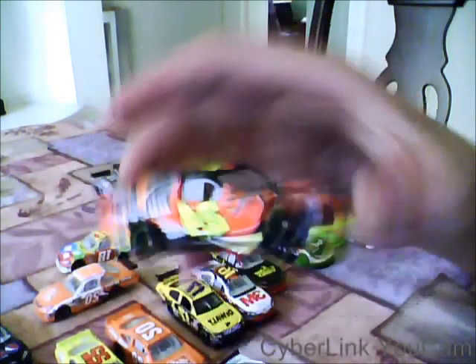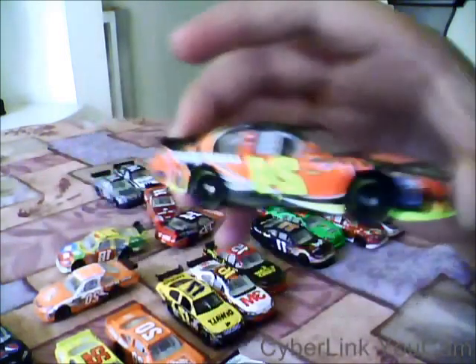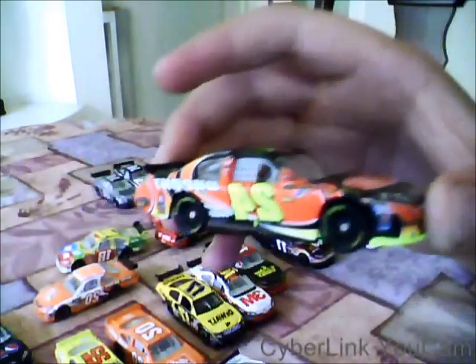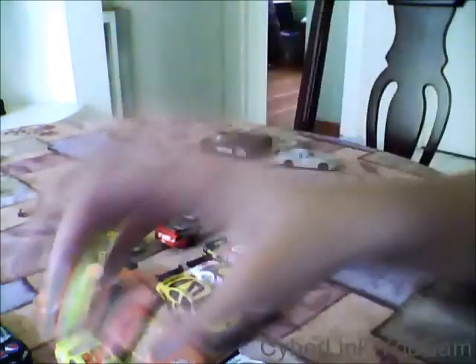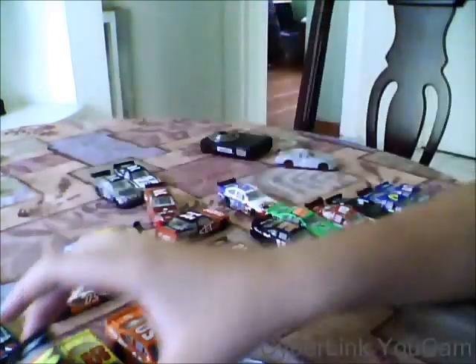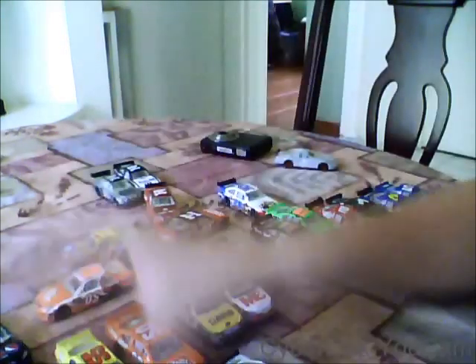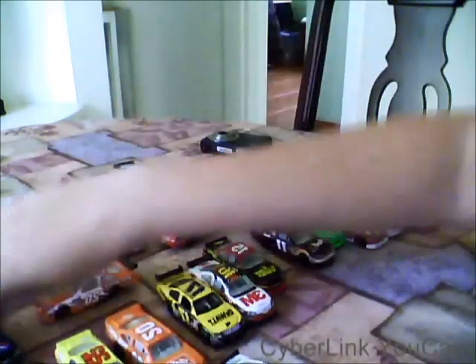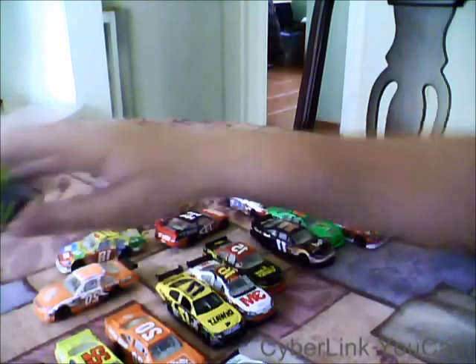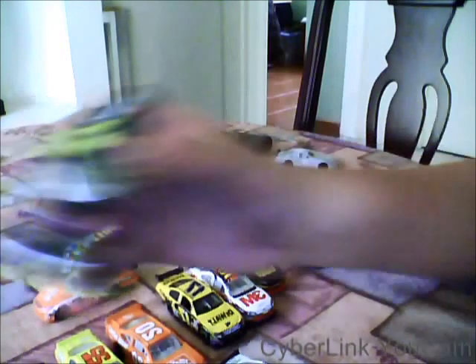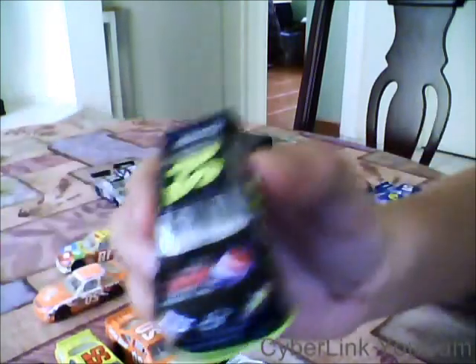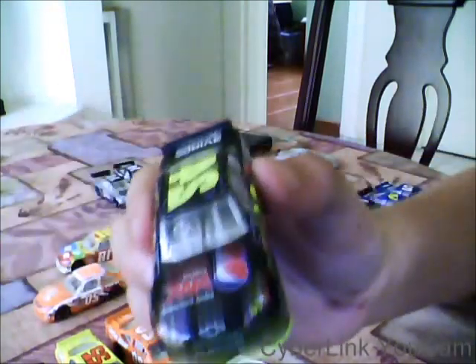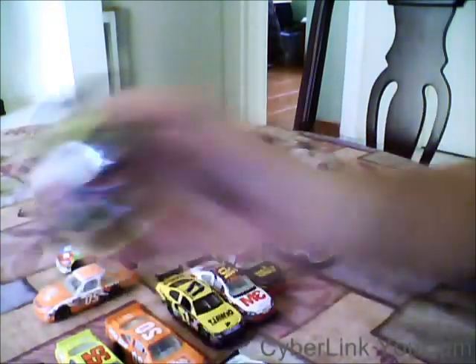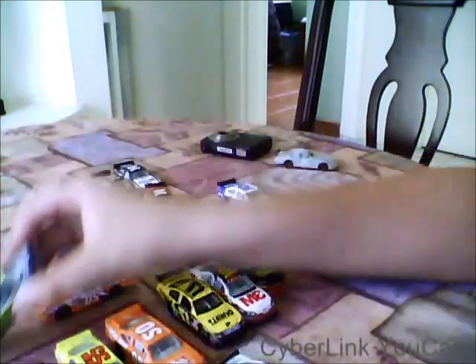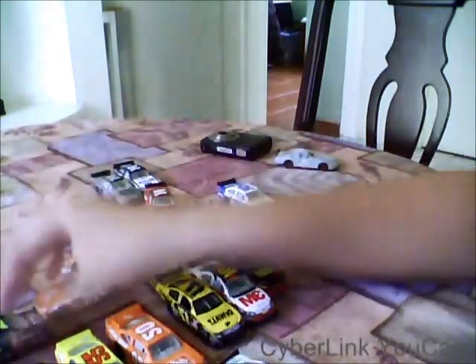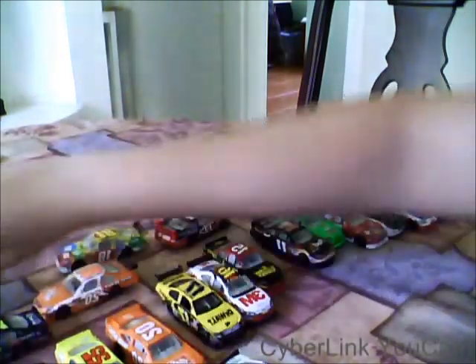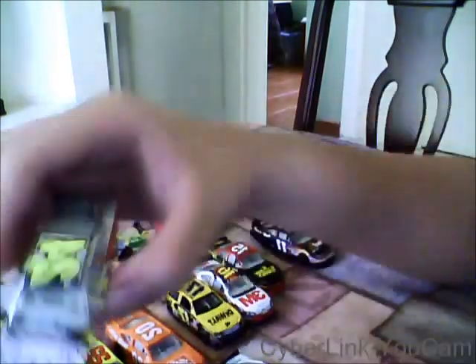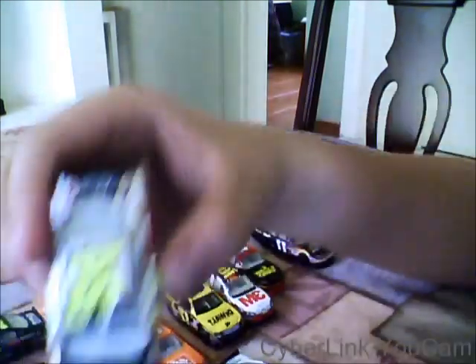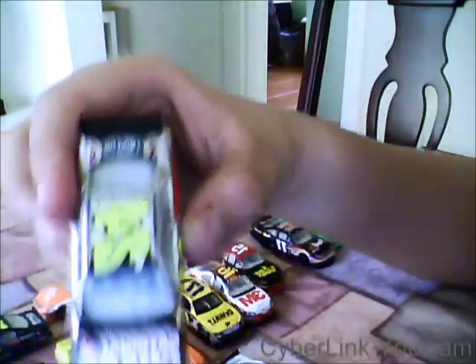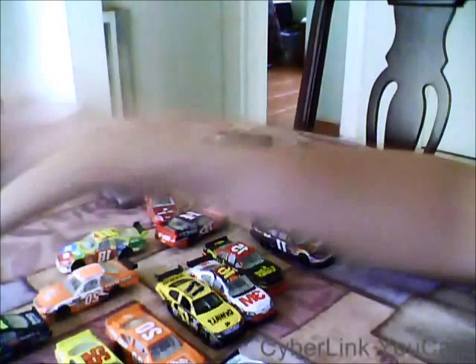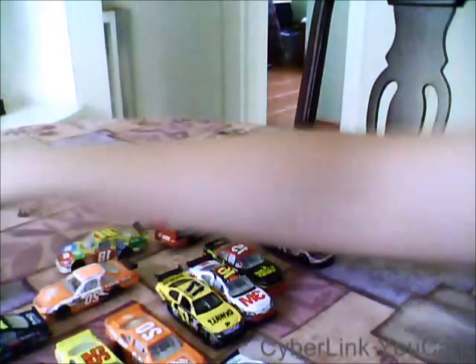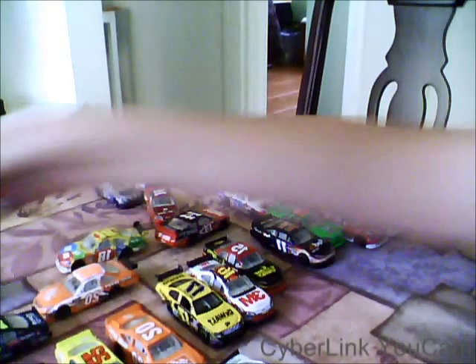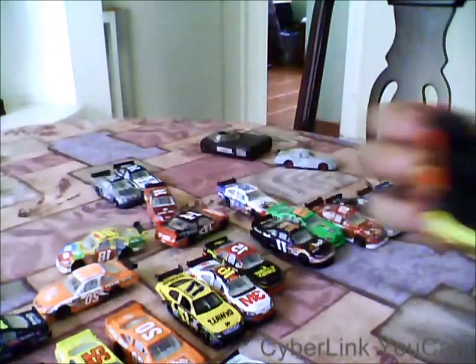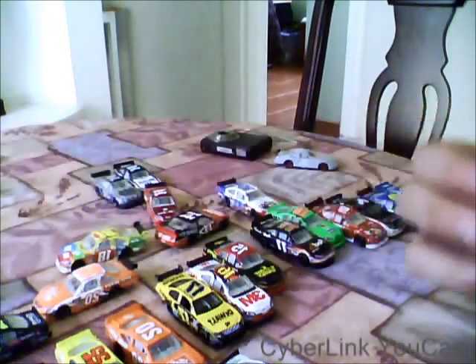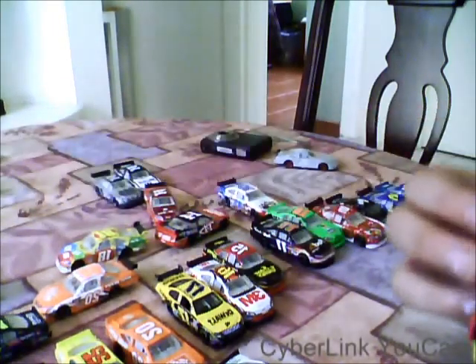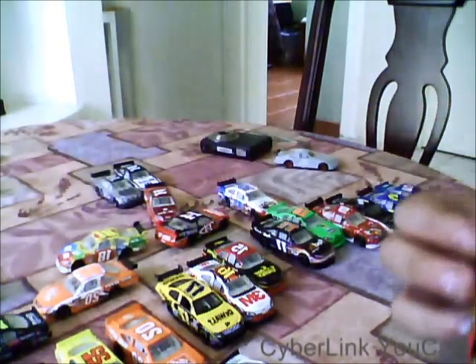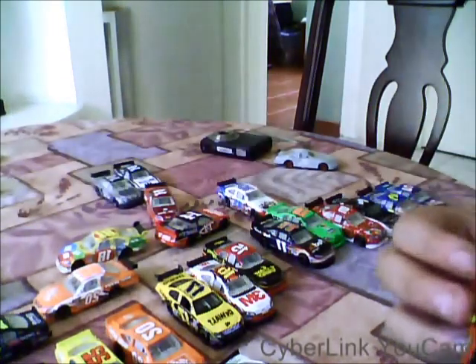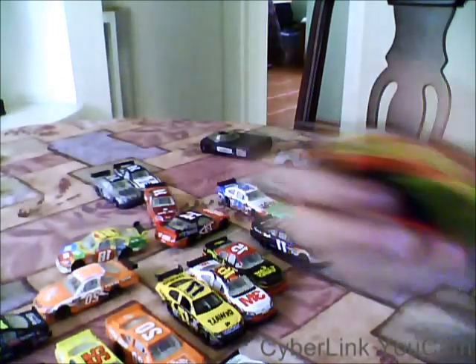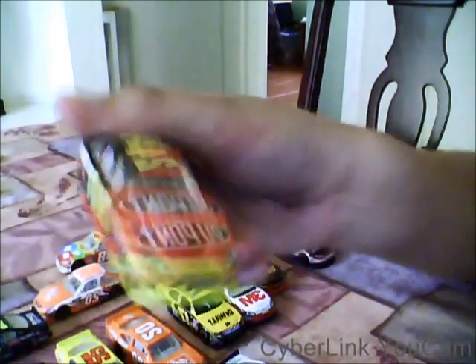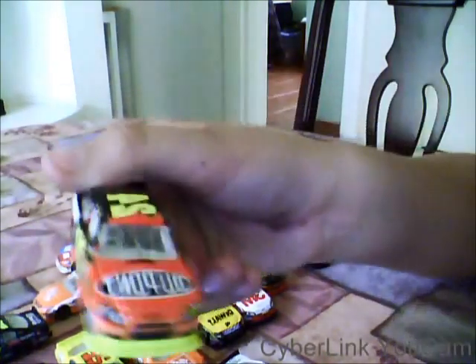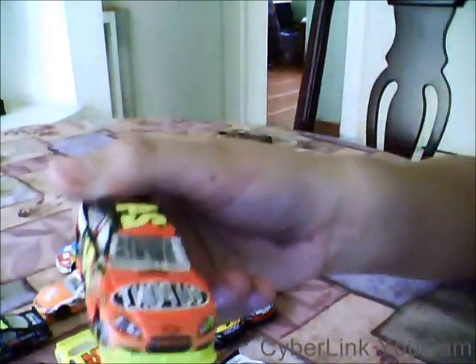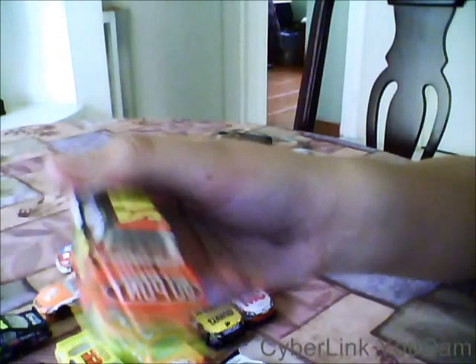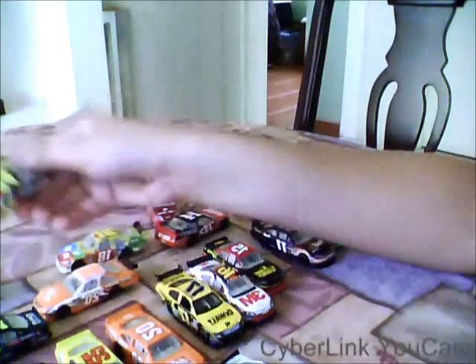That includes this car: the DuPont 2012 car, the 2009 Pepsi Max car, the 2010 National Award car. And I think this is 2010 too. 2009 Firestorm car.